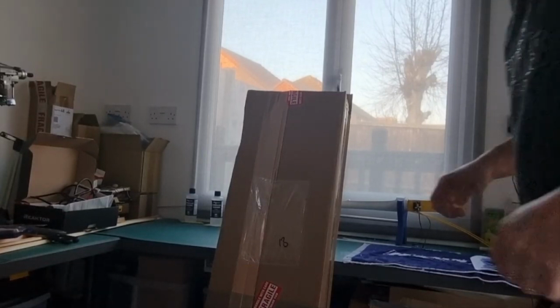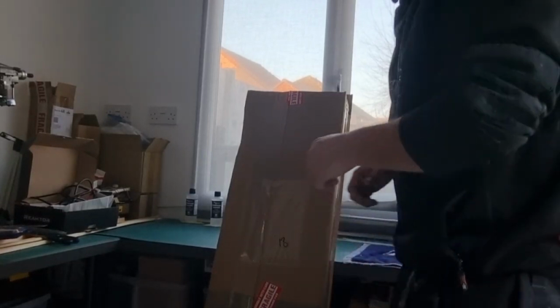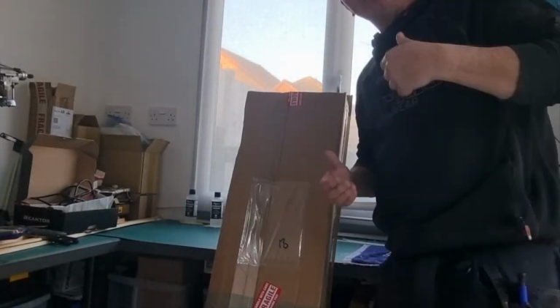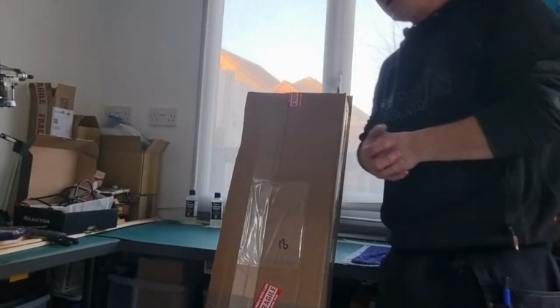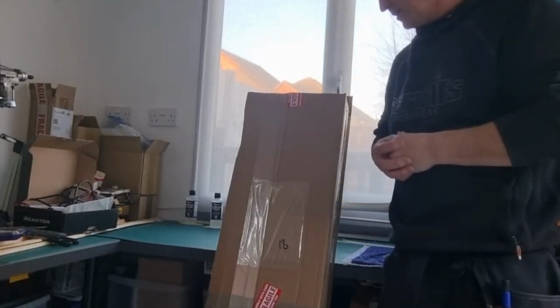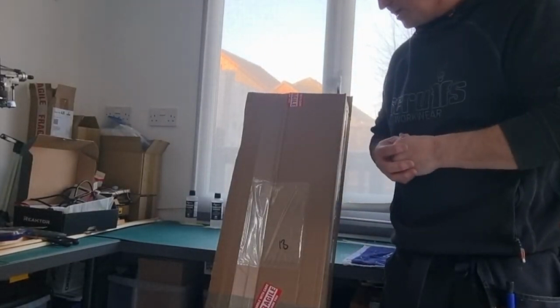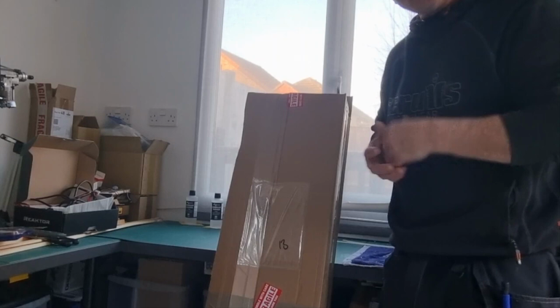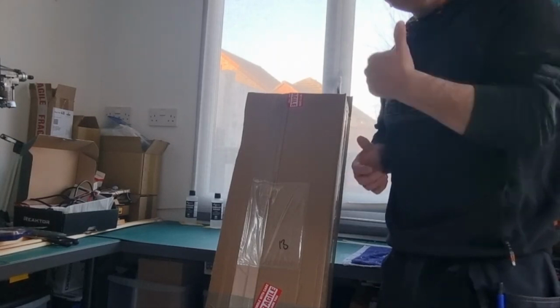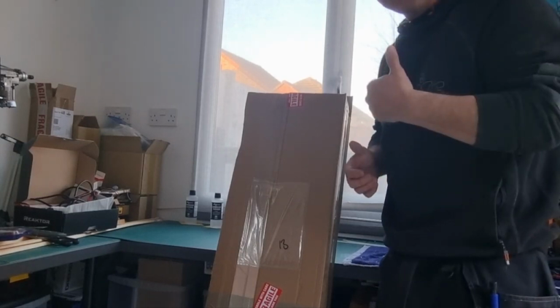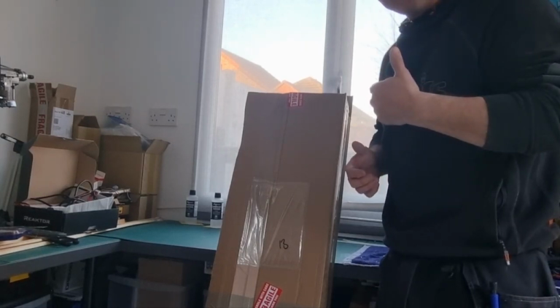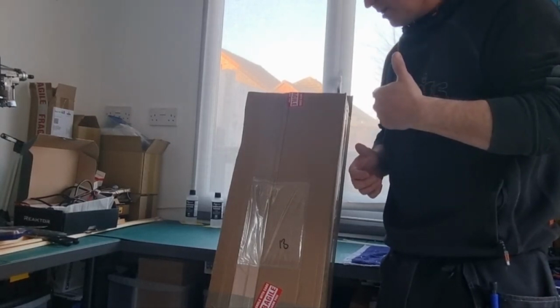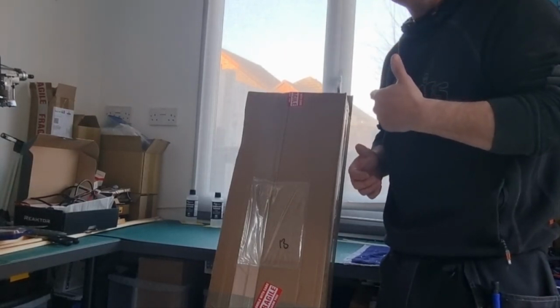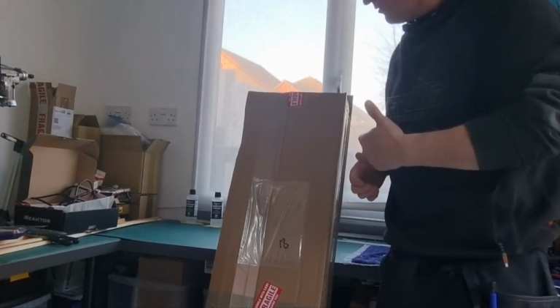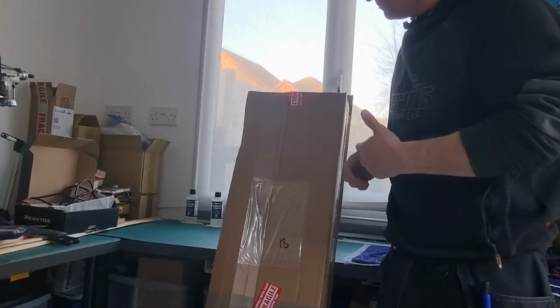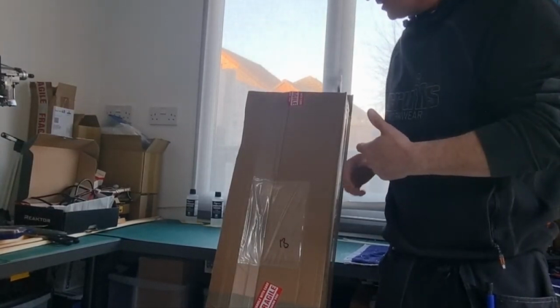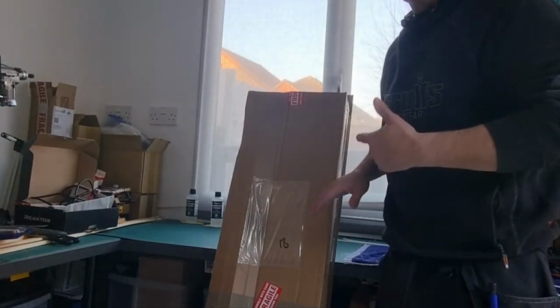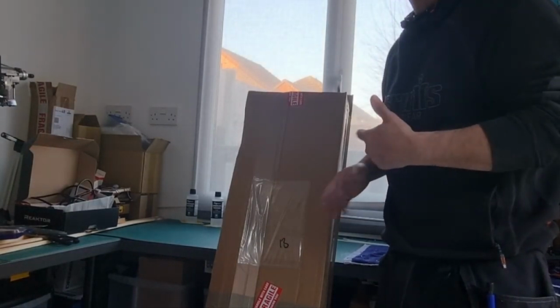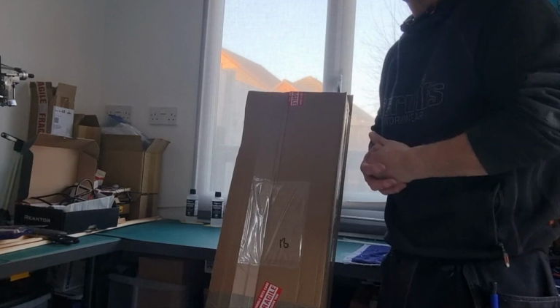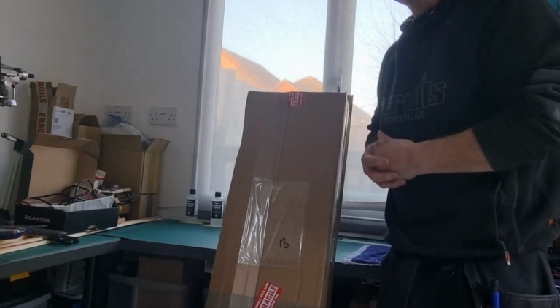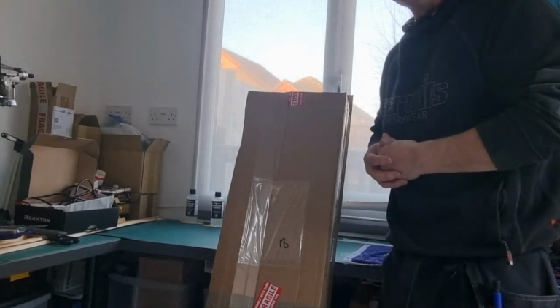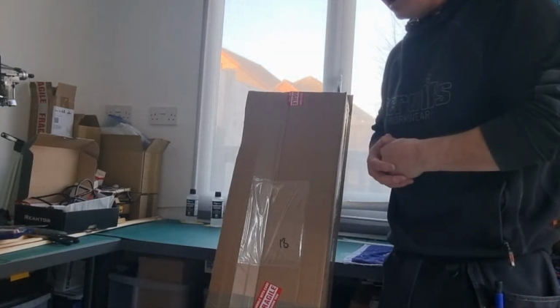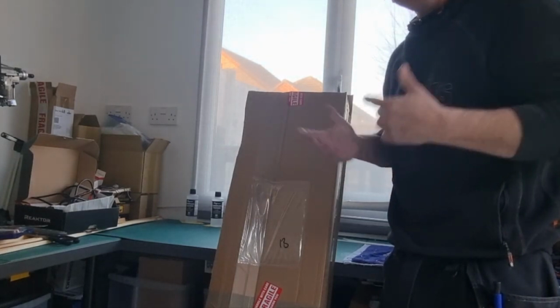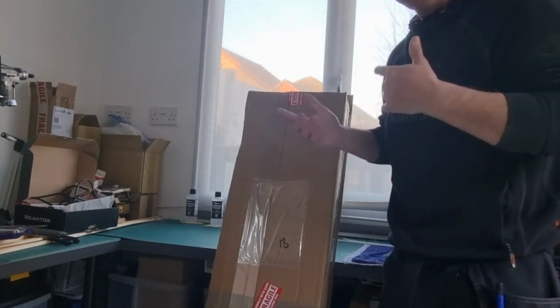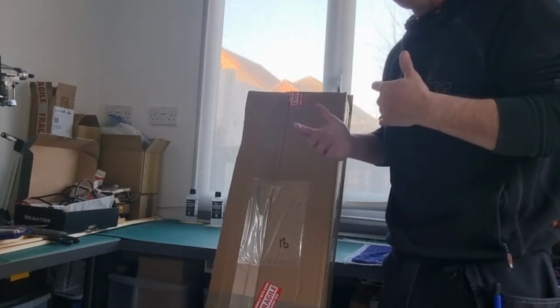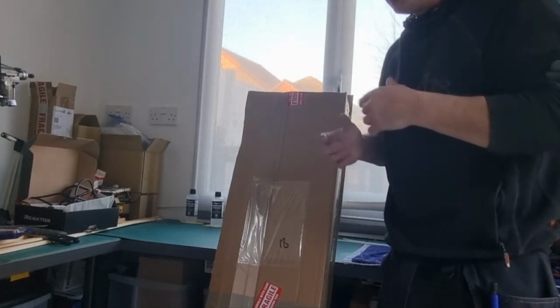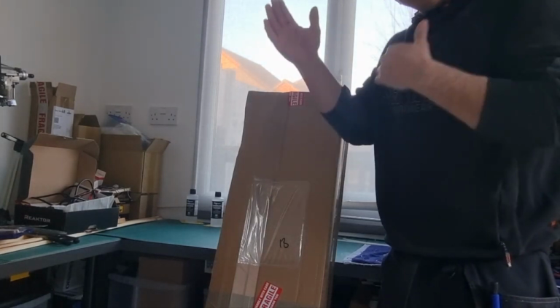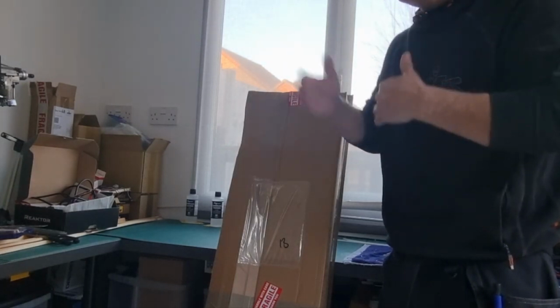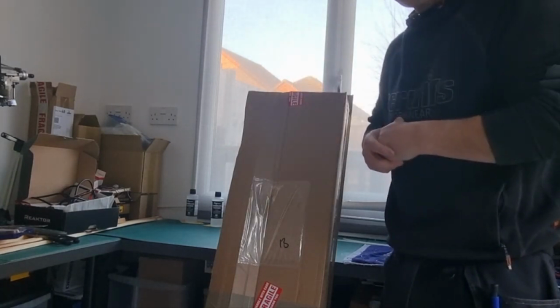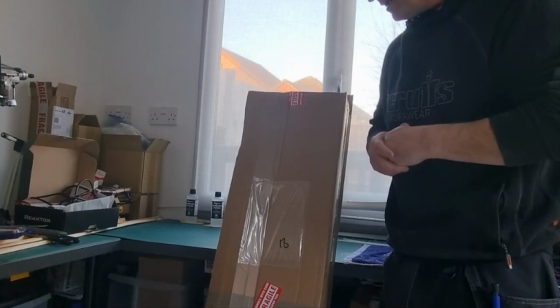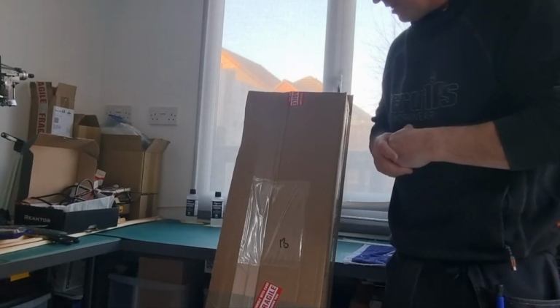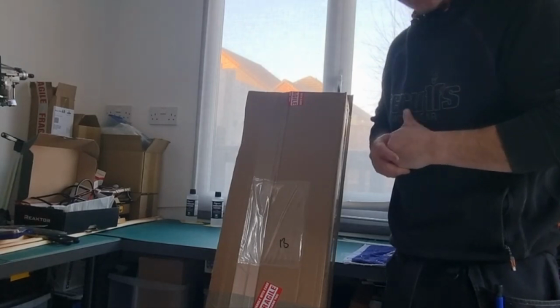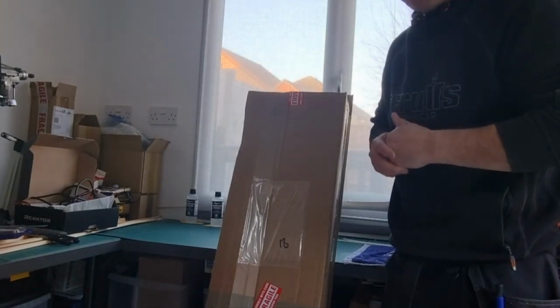Hi, how are you doing? I was just going to do an unboxing for a Screamer which I brought from T9. They've literally come in stock and got listed on BMFA and I thought I had to have one.